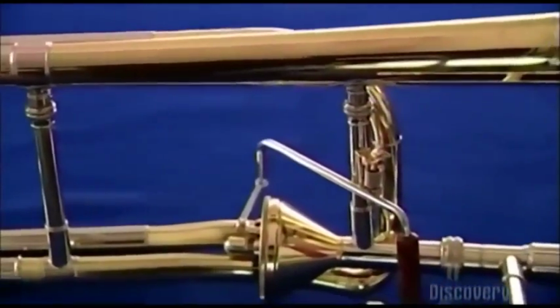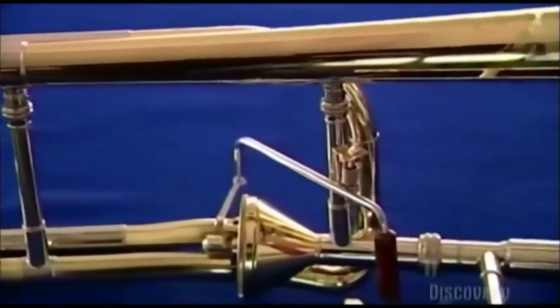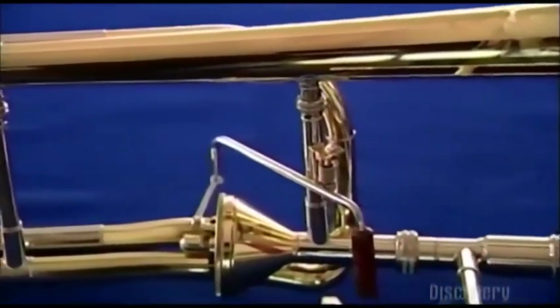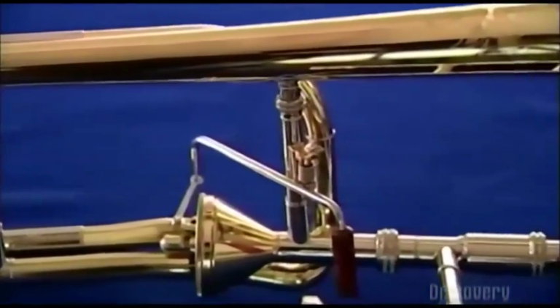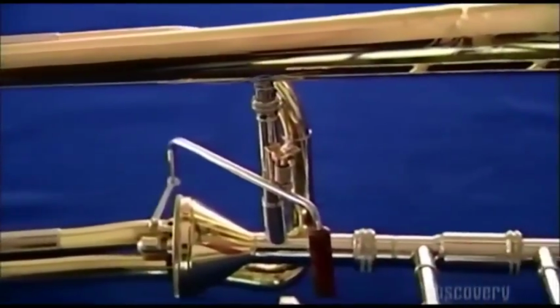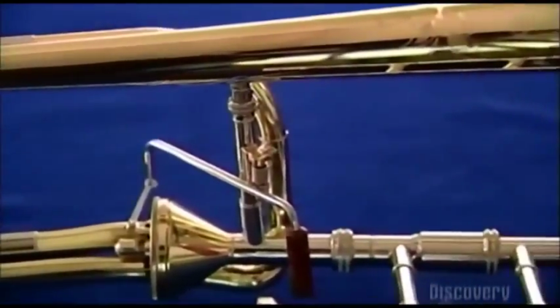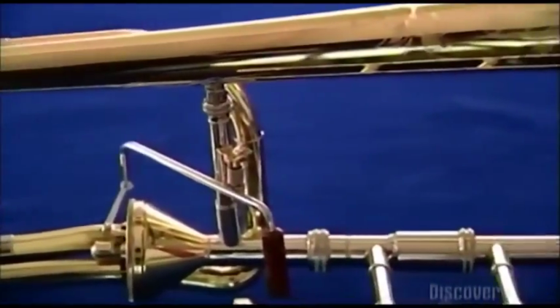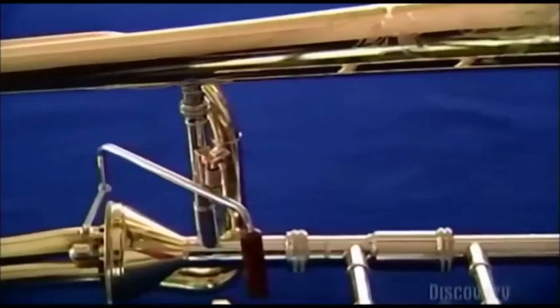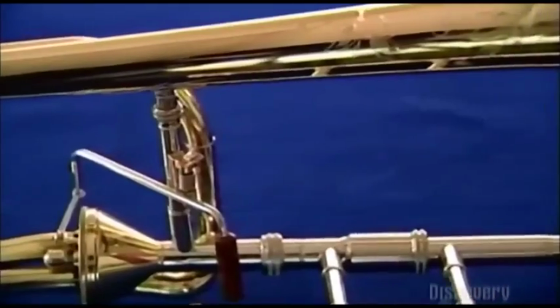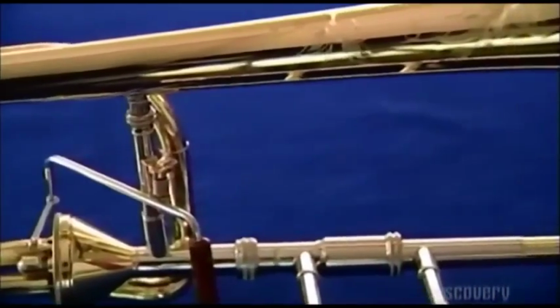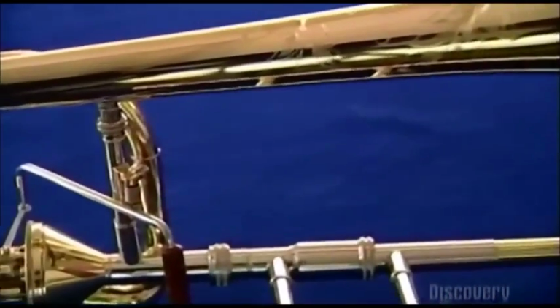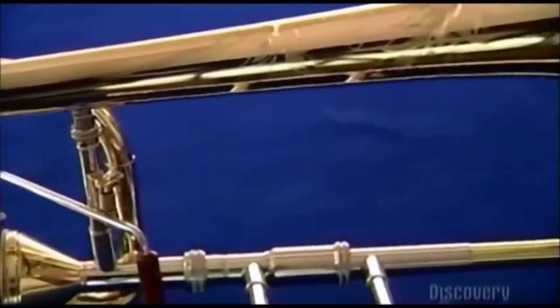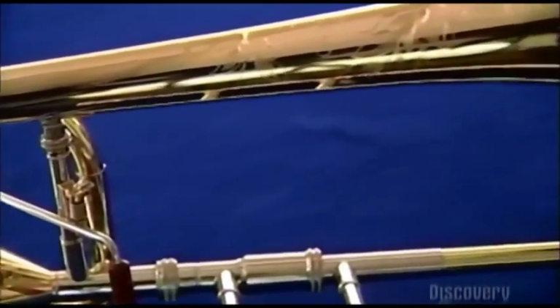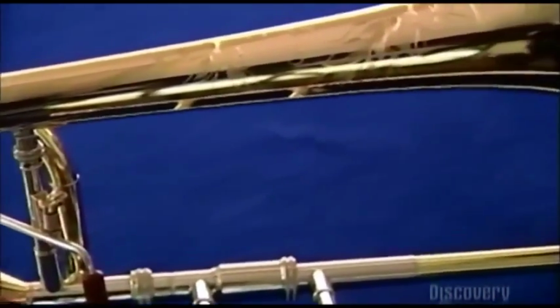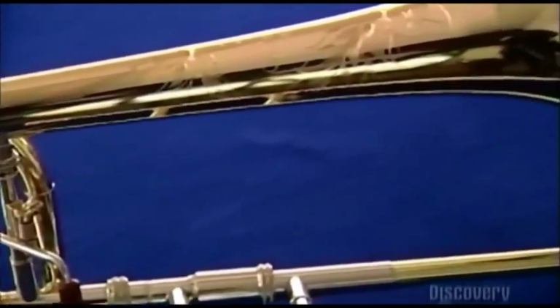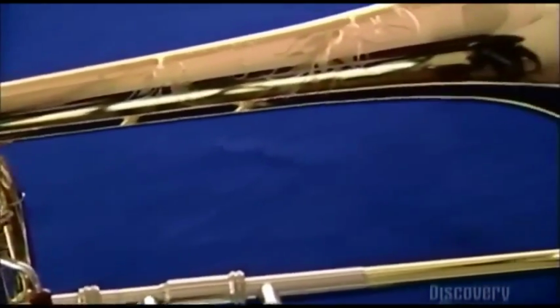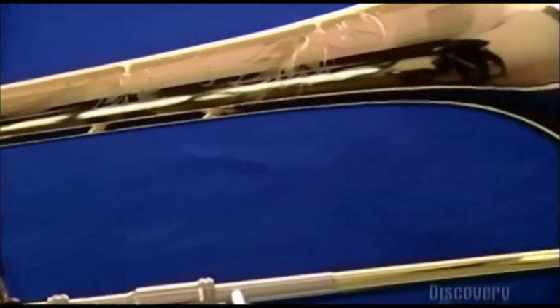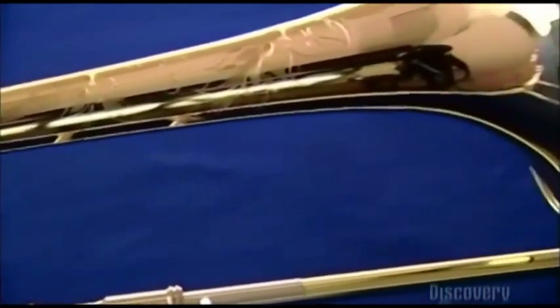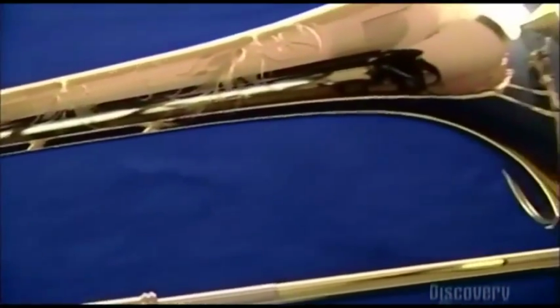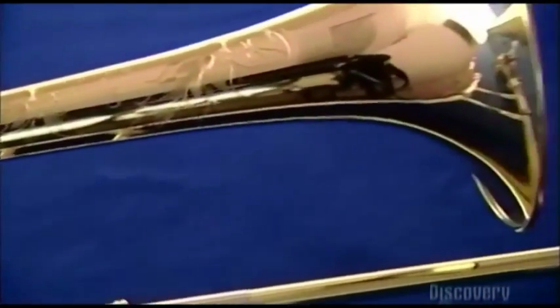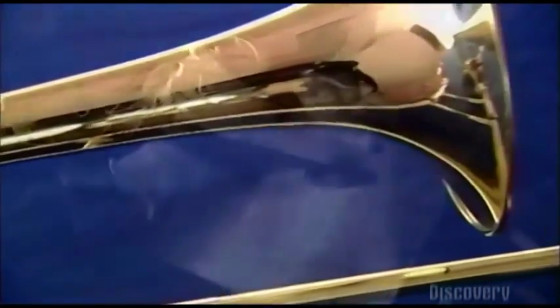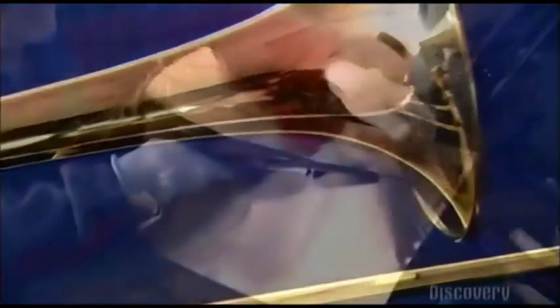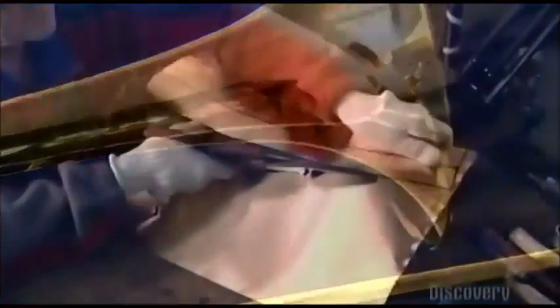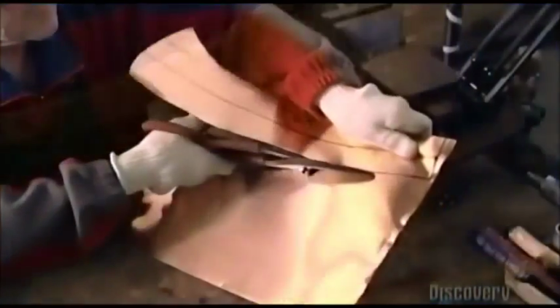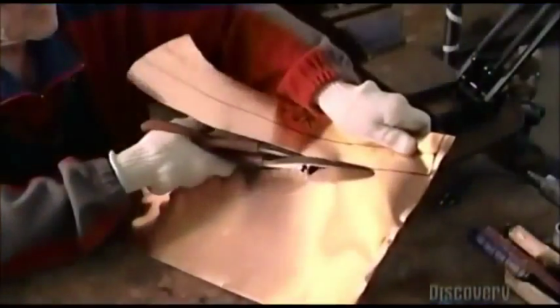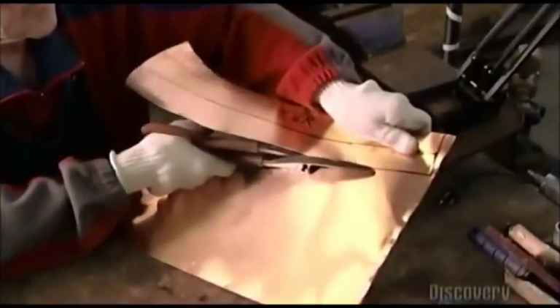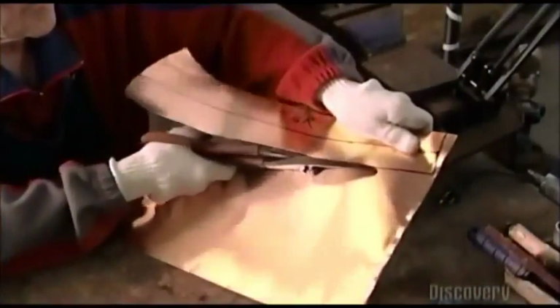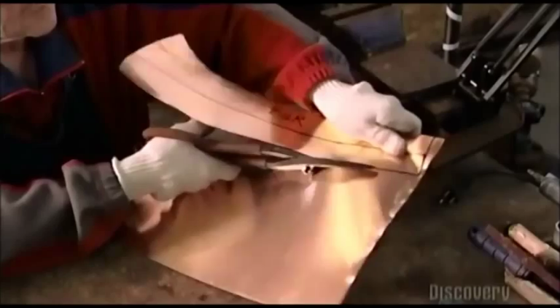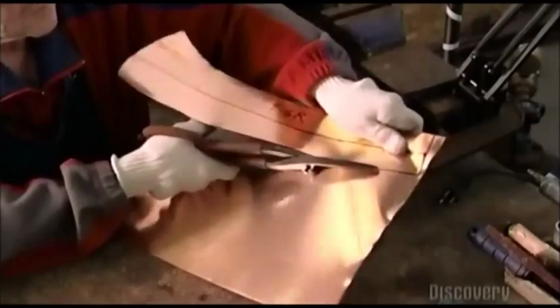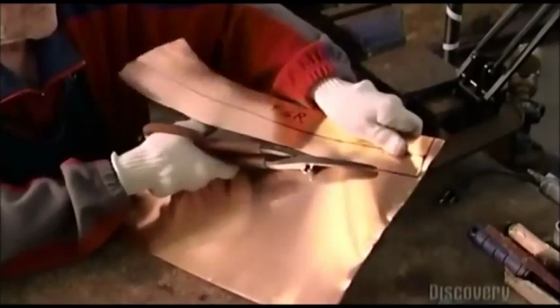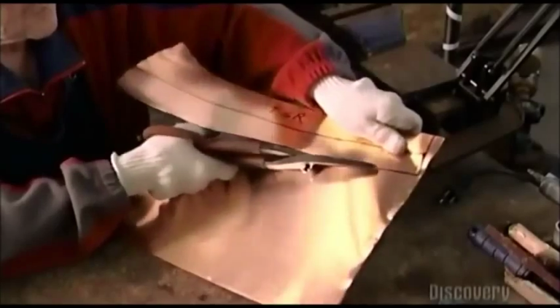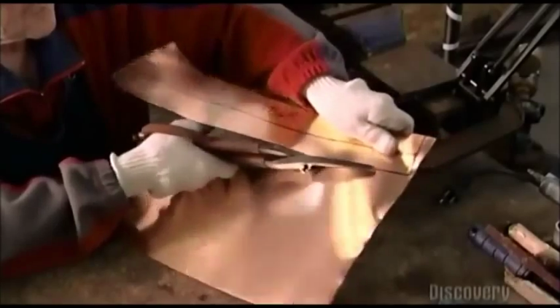The trombone literally slides down to the low notes. It's the only instrument with a hand slide to lengthen it in order to change pitch.